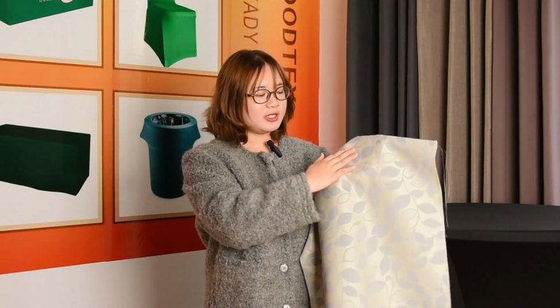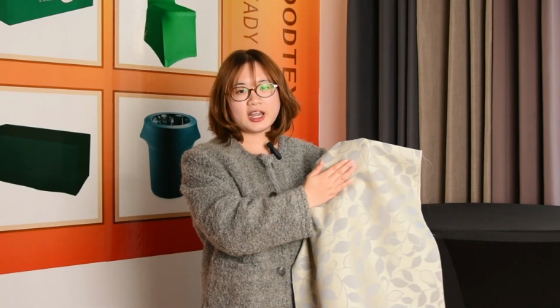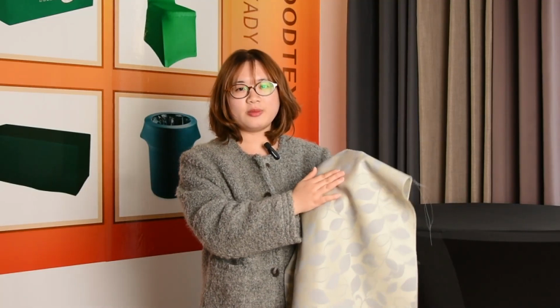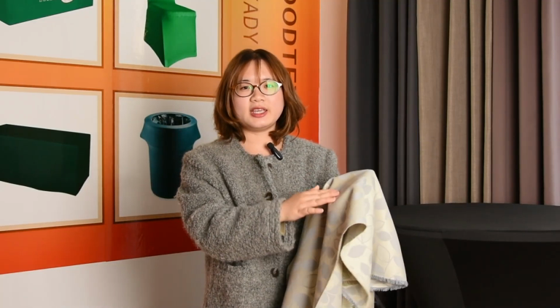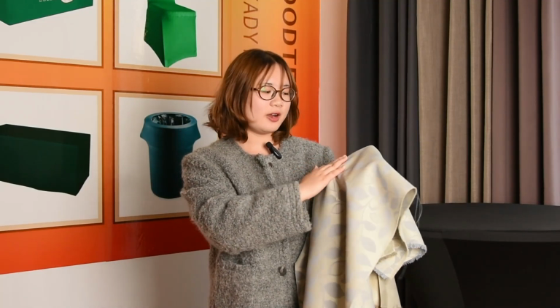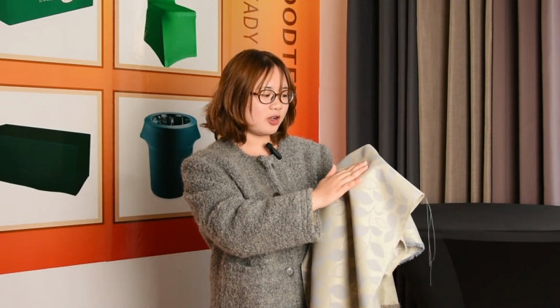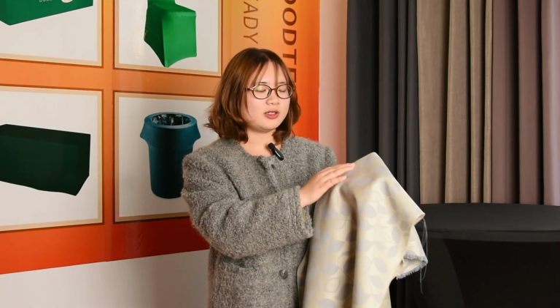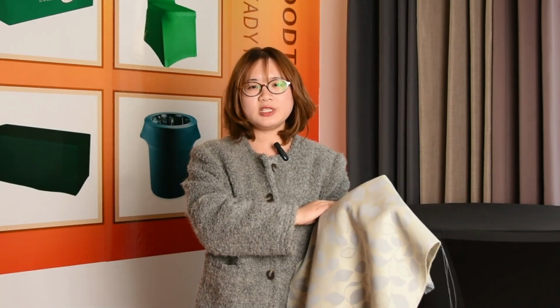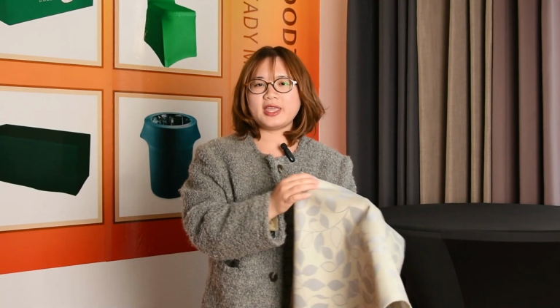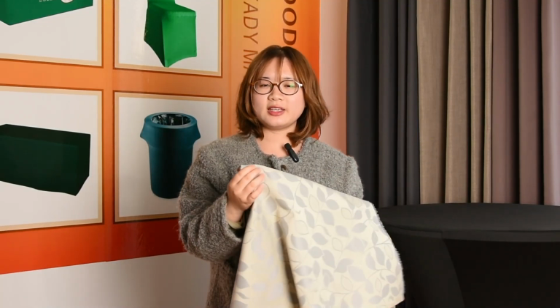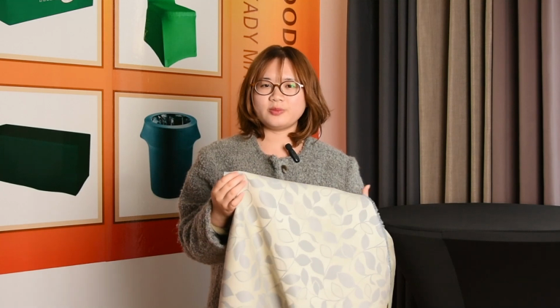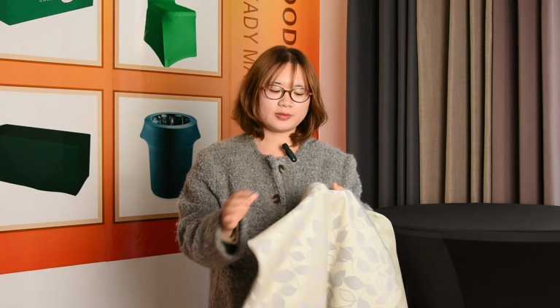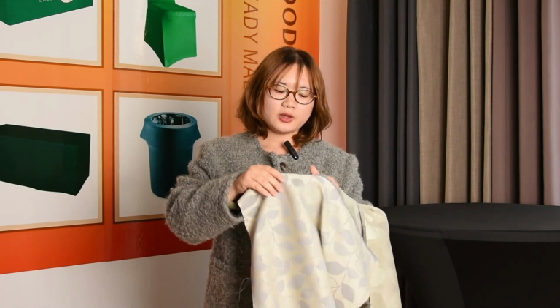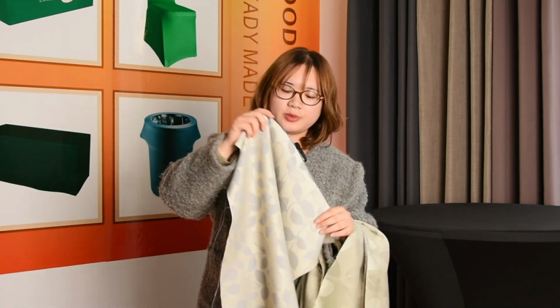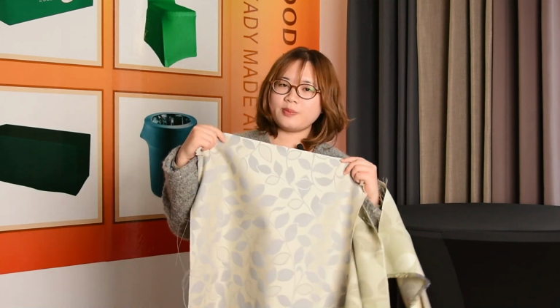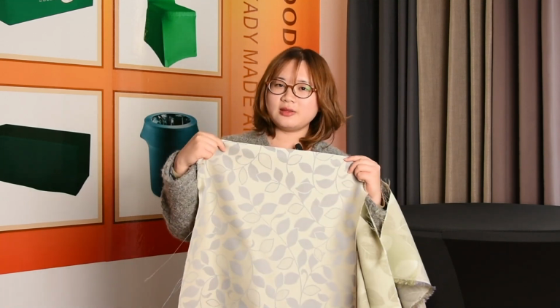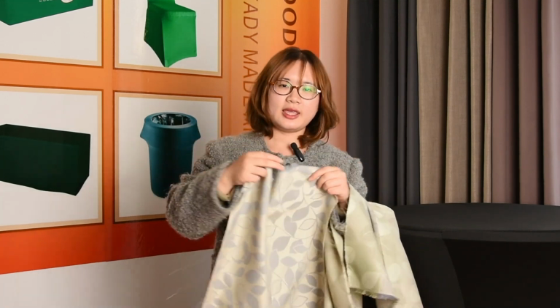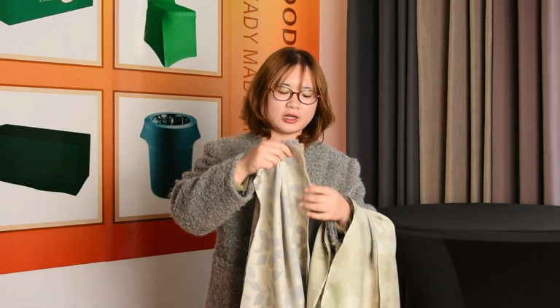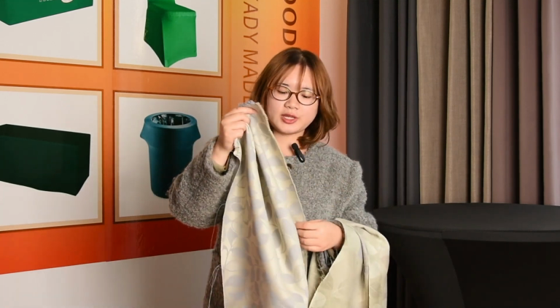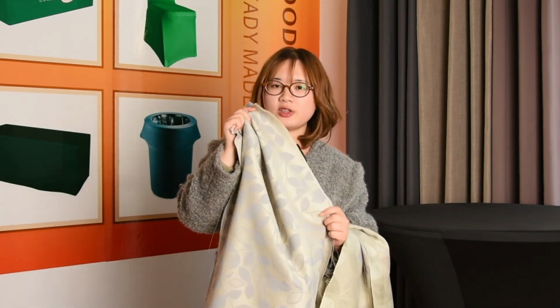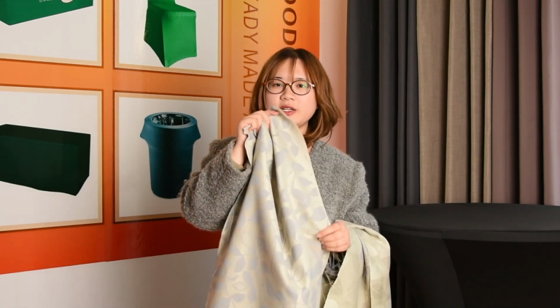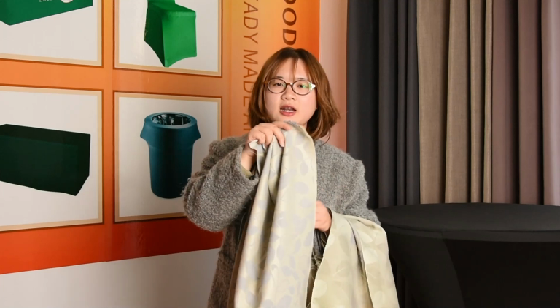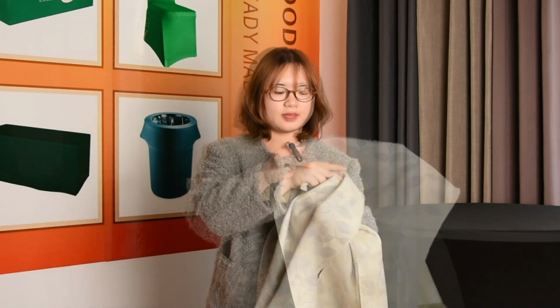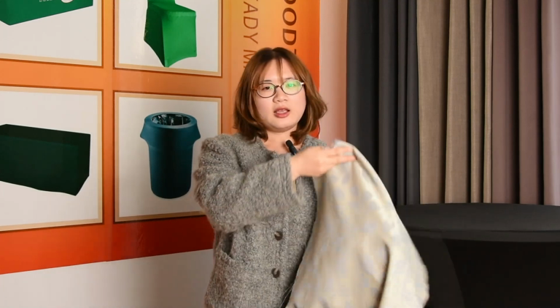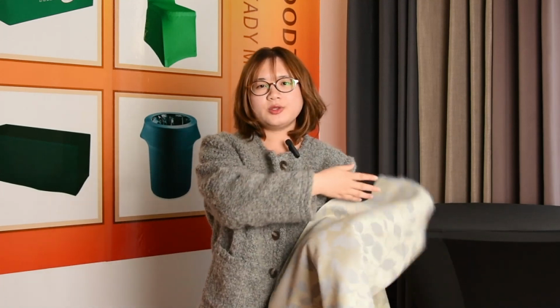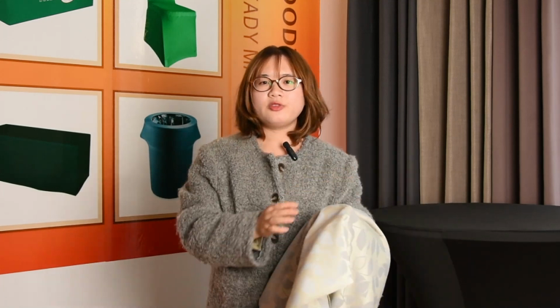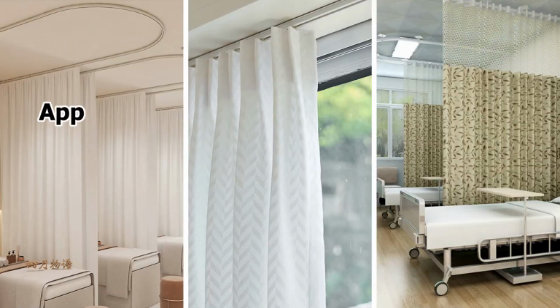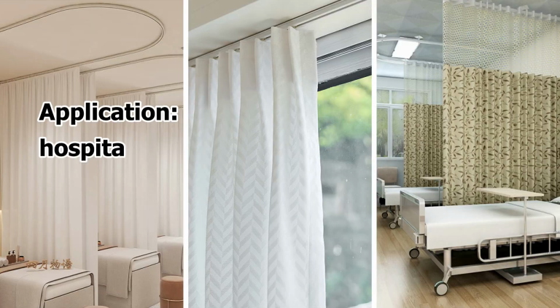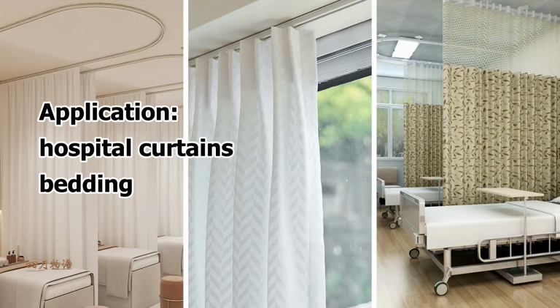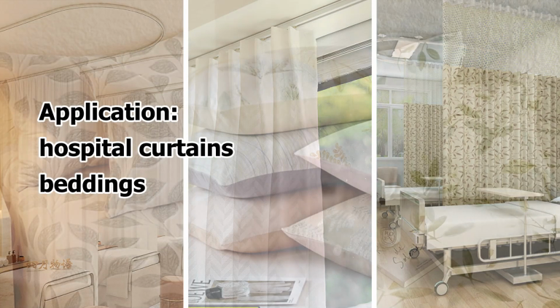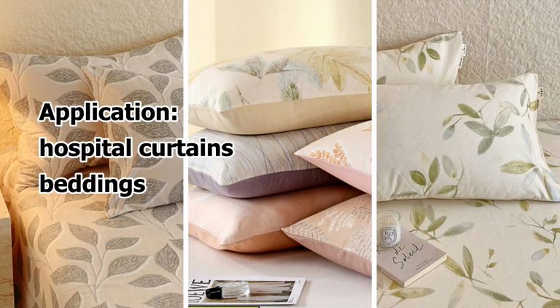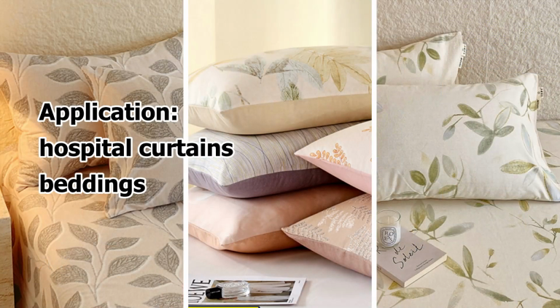This jacquard fabric is very soft, graceful, and comfortable, with beautiful patterns and rich, vibrant colors, suitable for hospital curtains, bedding, and more.